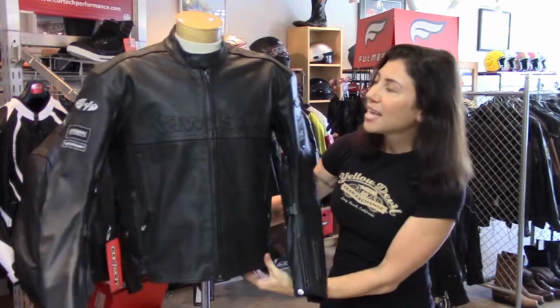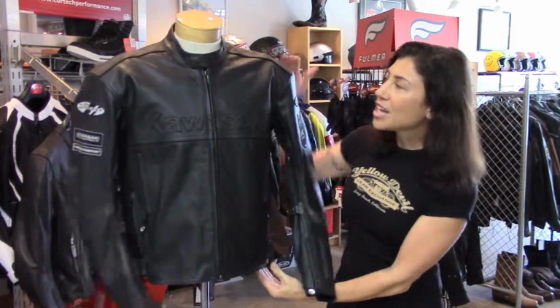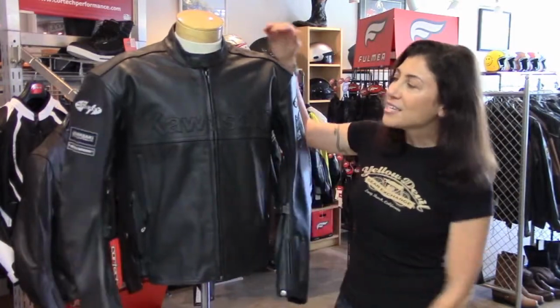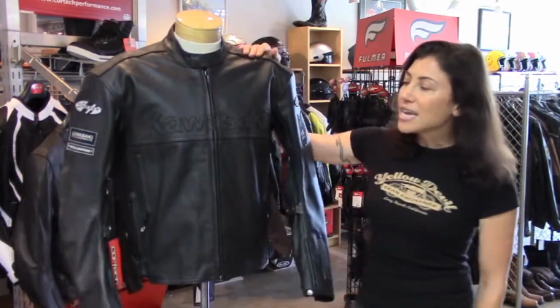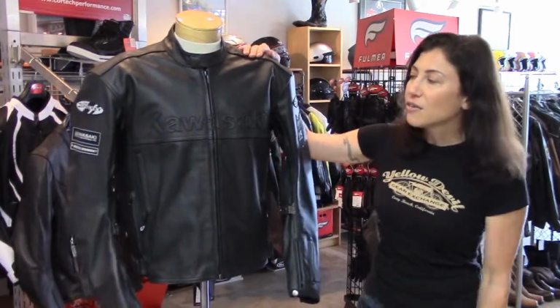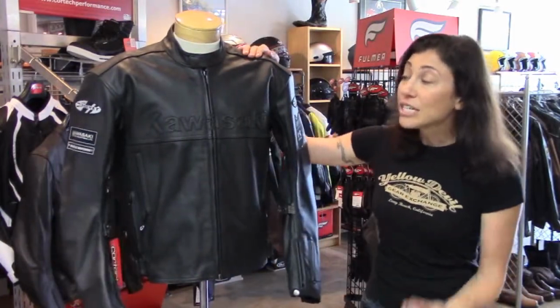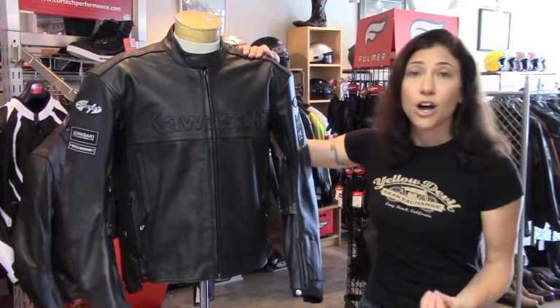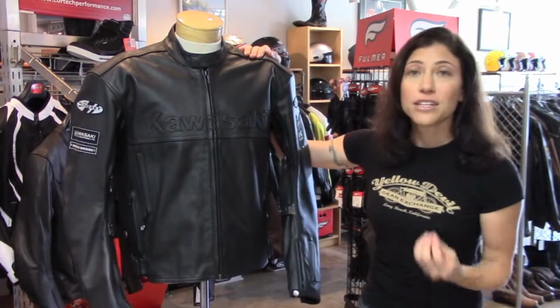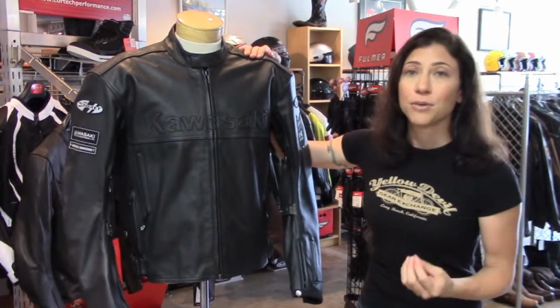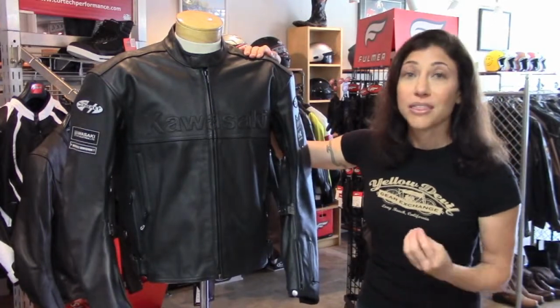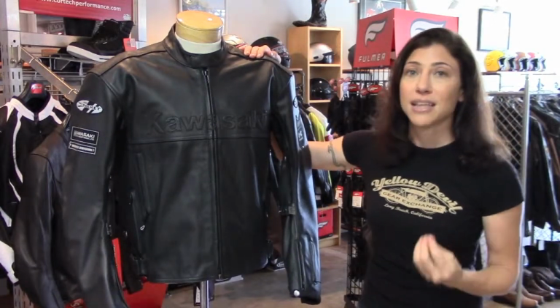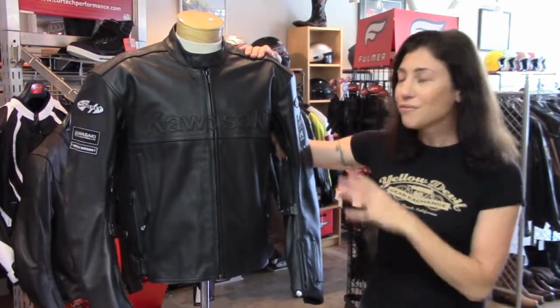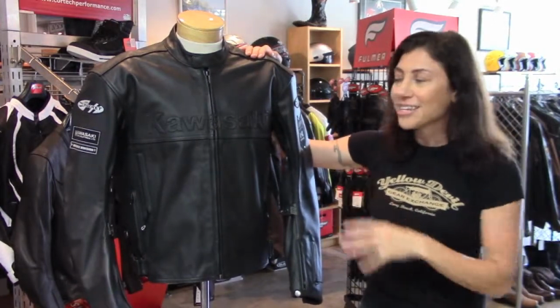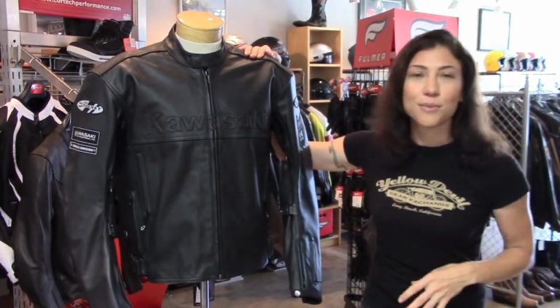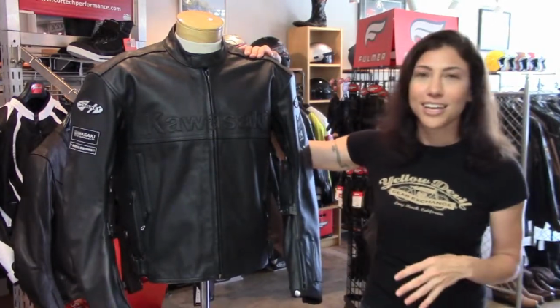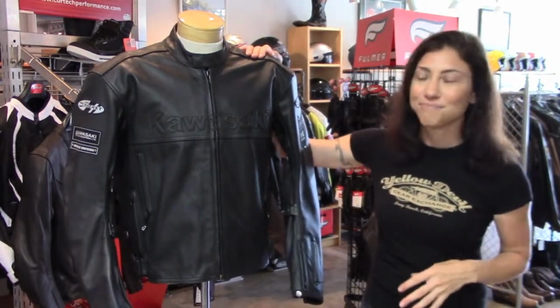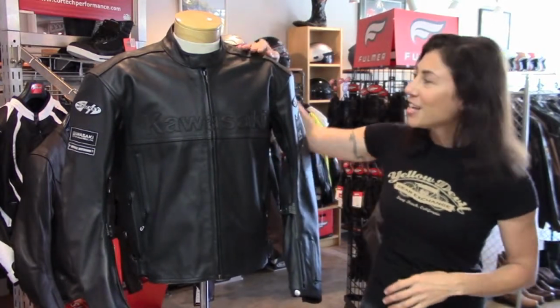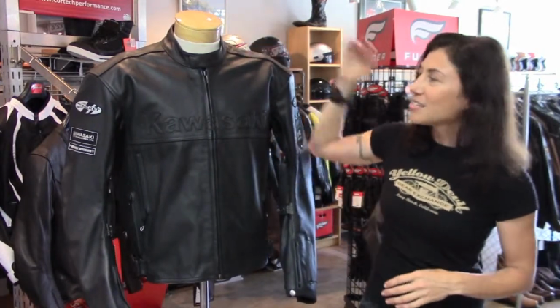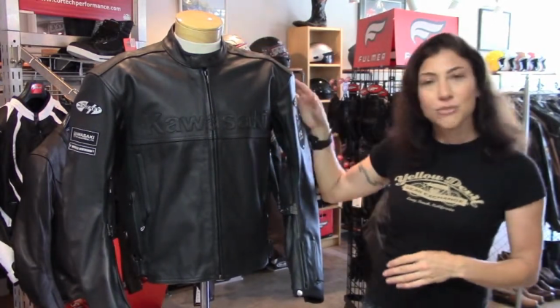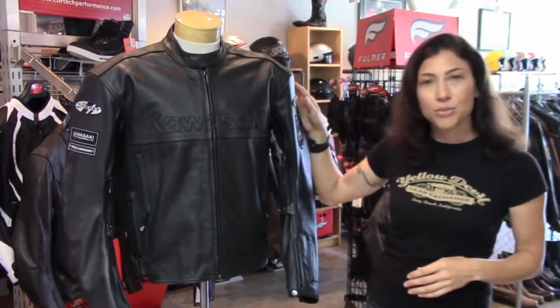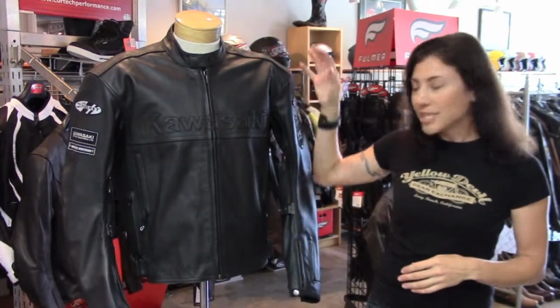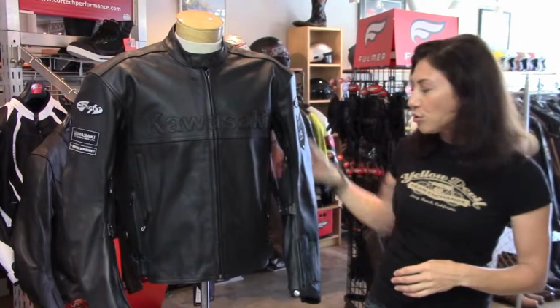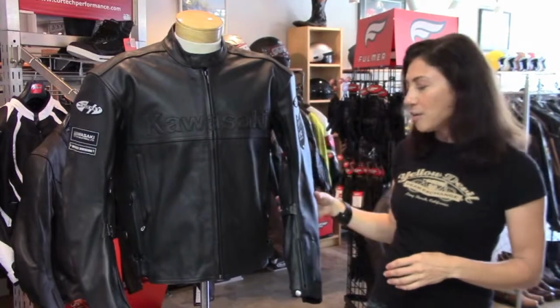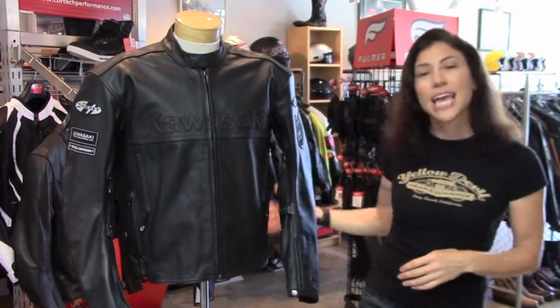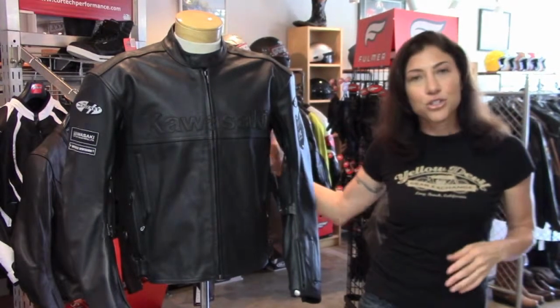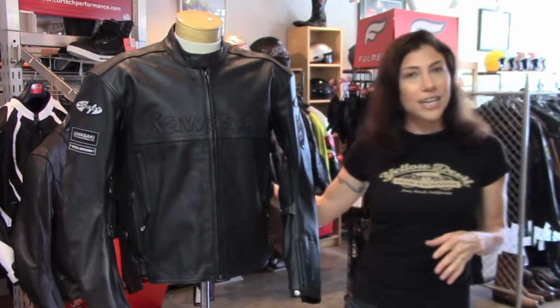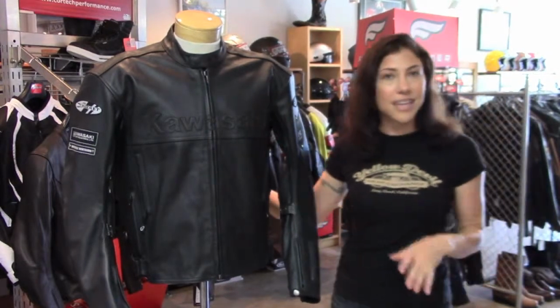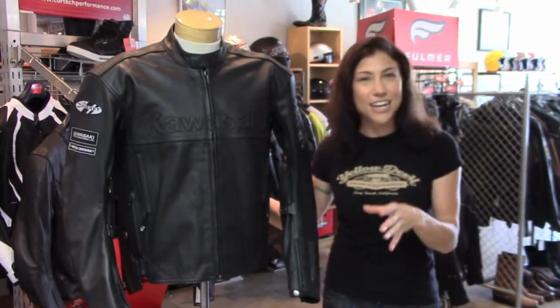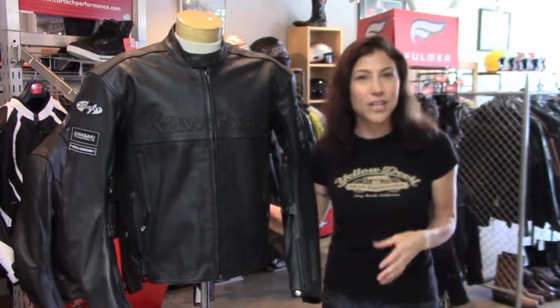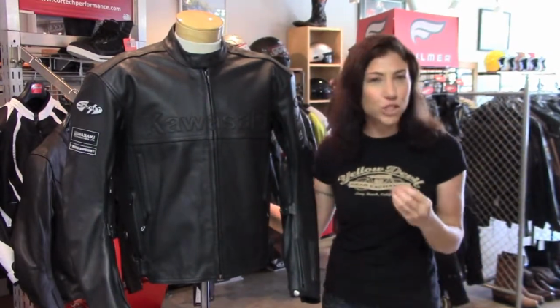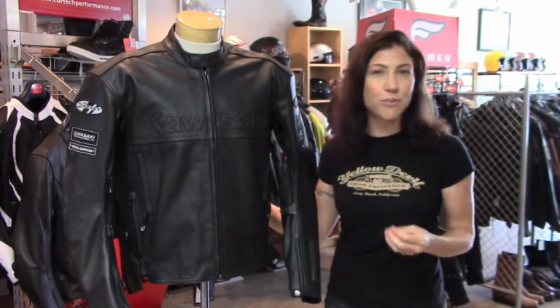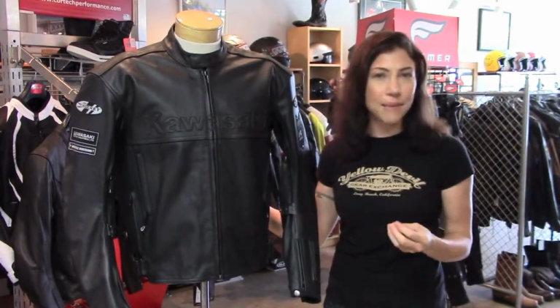This jacket is made of a really soft, supple, thick leather — doesn't feel like it needs any breaking in. We've got CE rated armor in the shoulders and elbows, and Joe Rocket's standard rigid foam back pad.